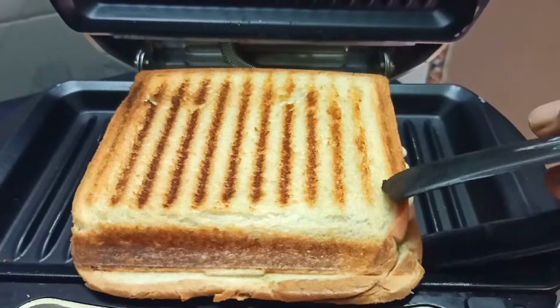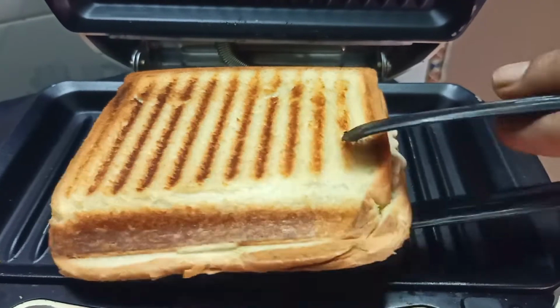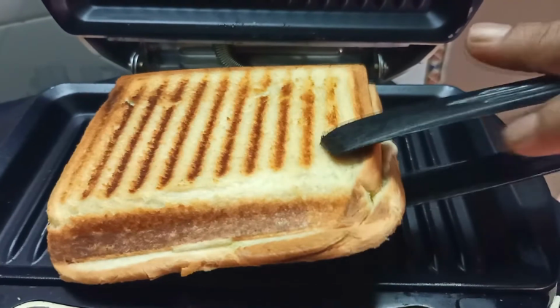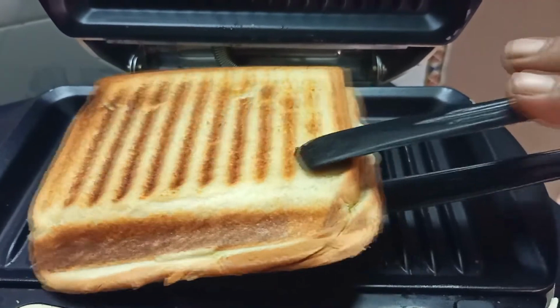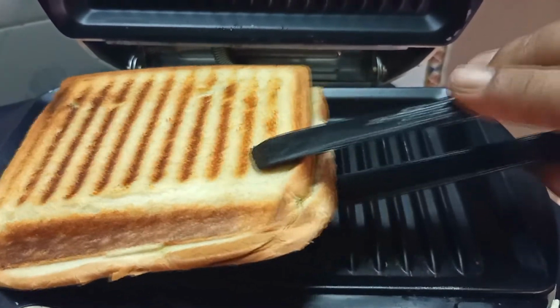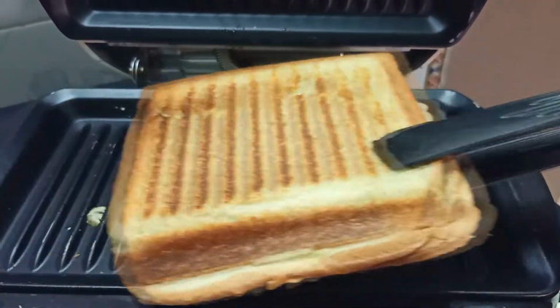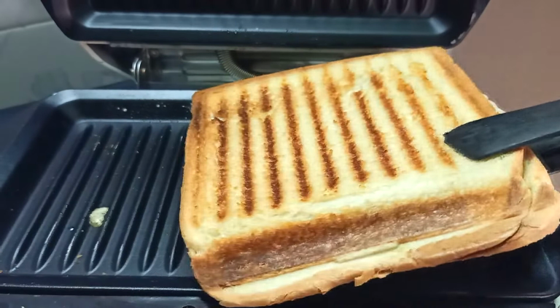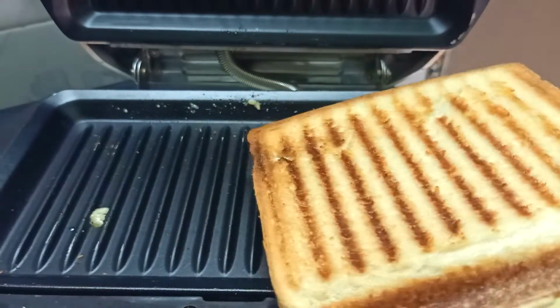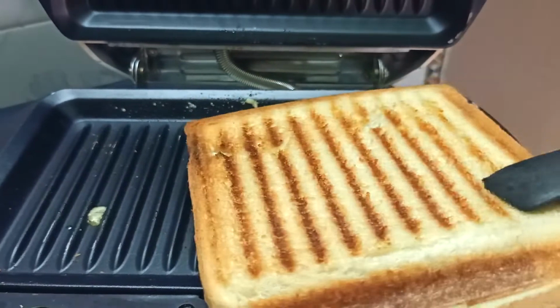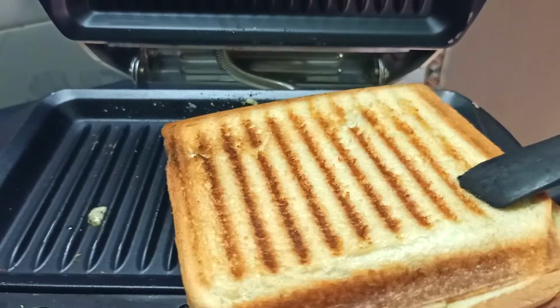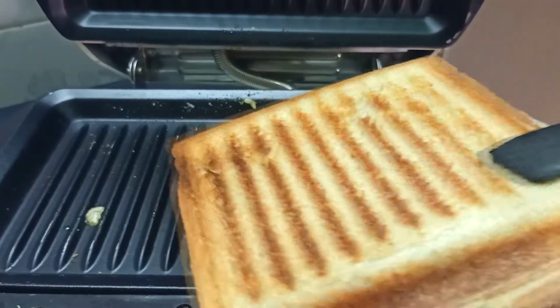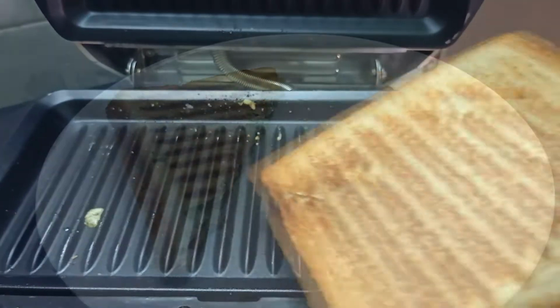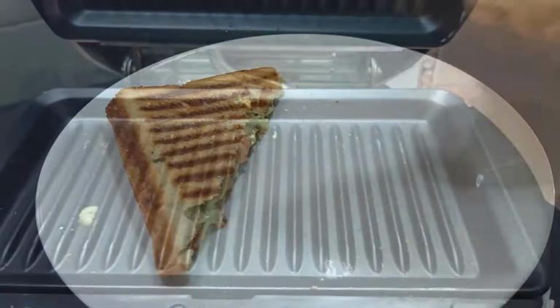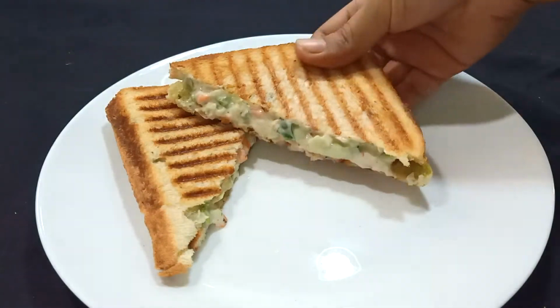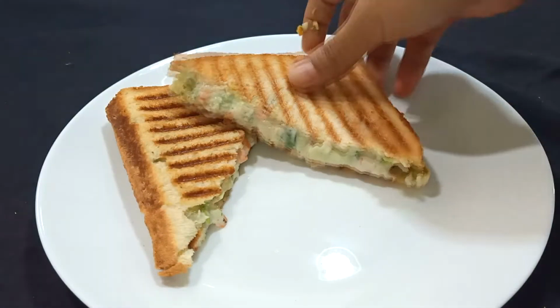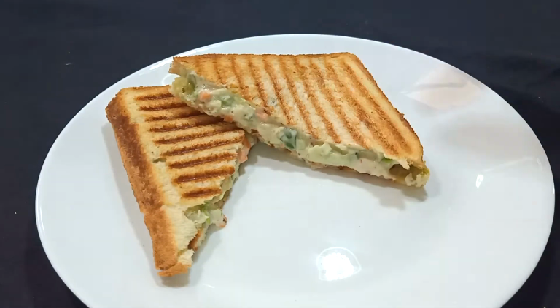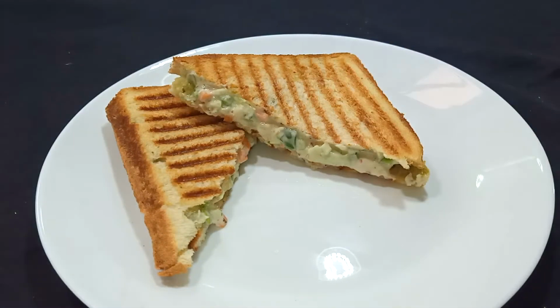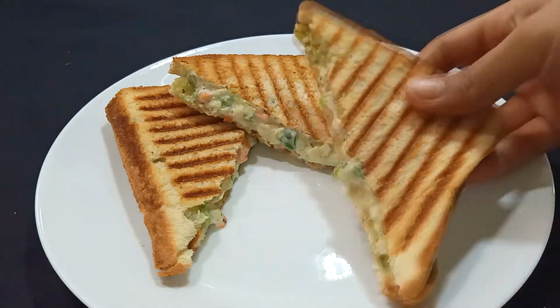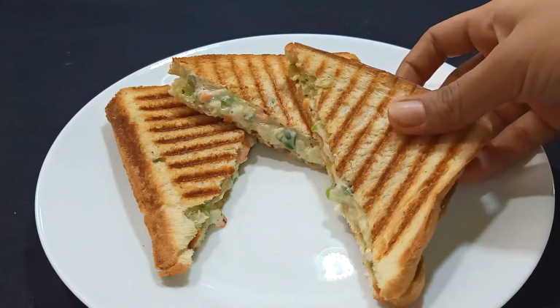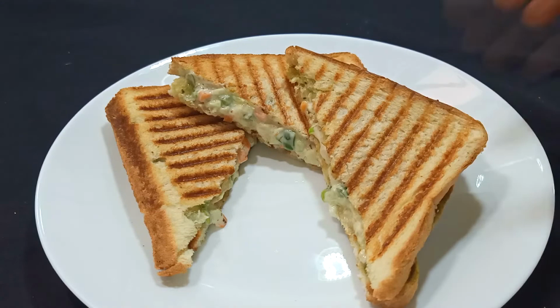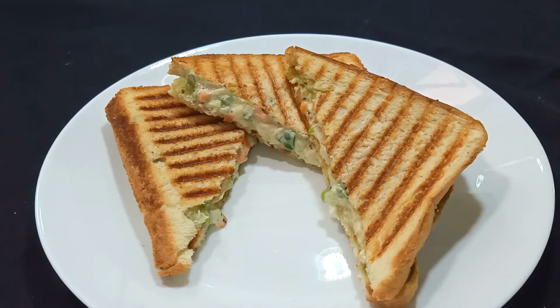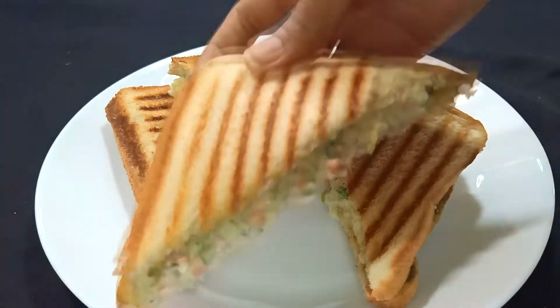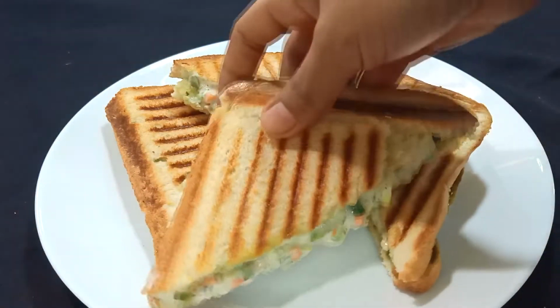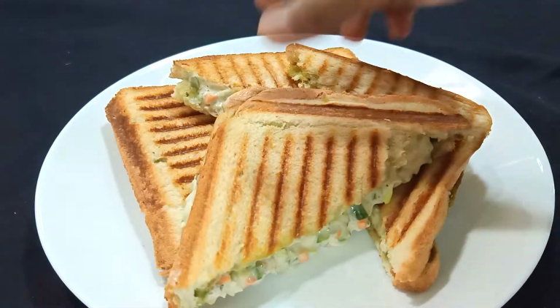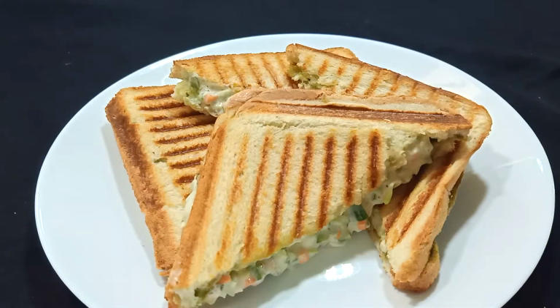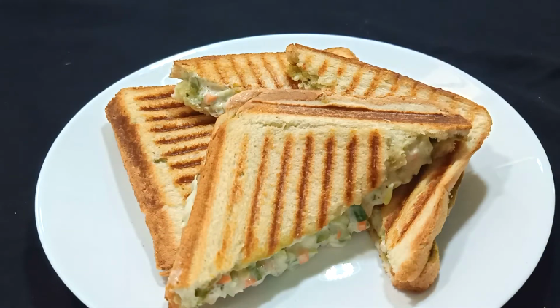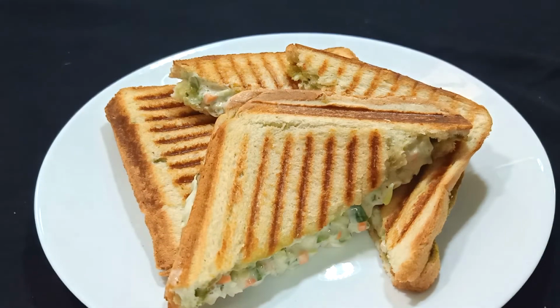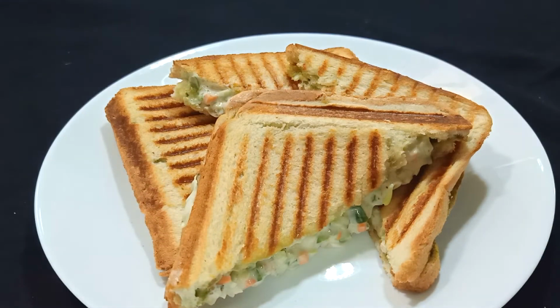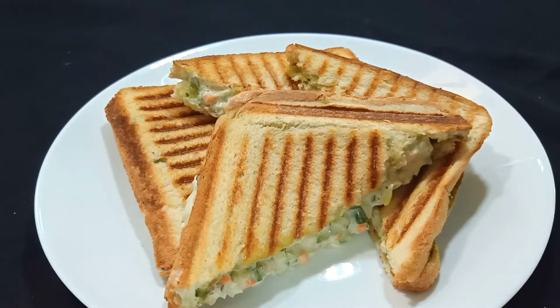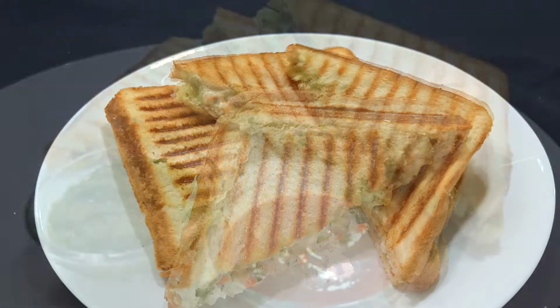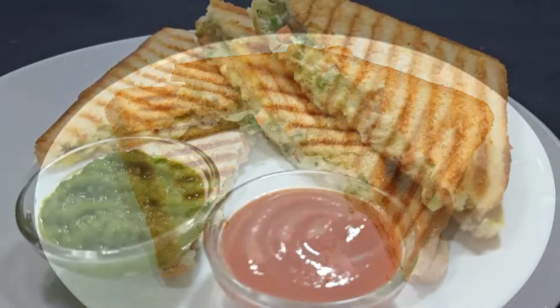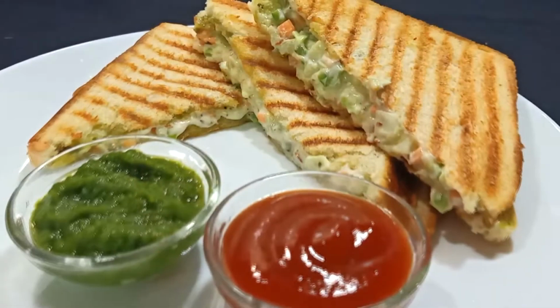We will grill the second sandwich as well and then serve it. It is very easy. It will be very good for kids. When you don't have time, you can prepare it in just 10 minutes.